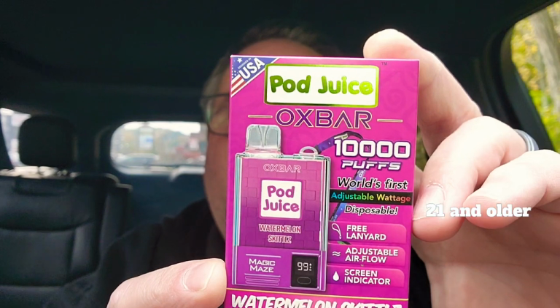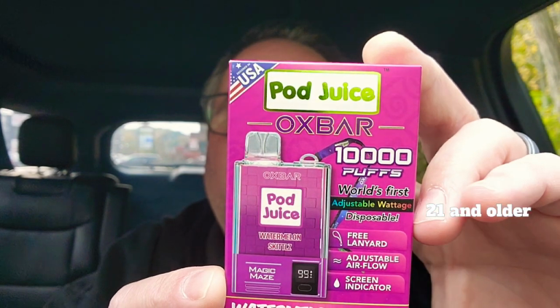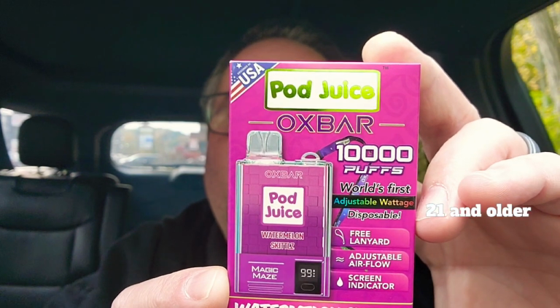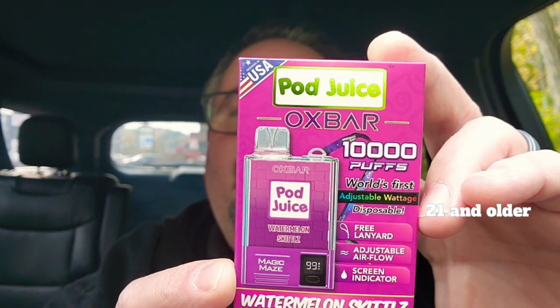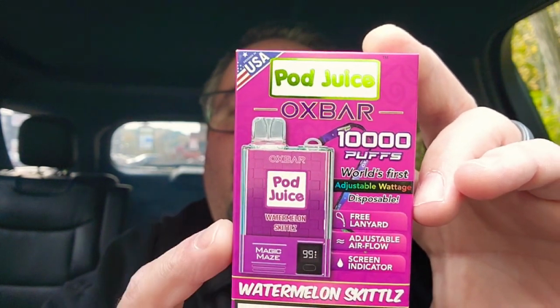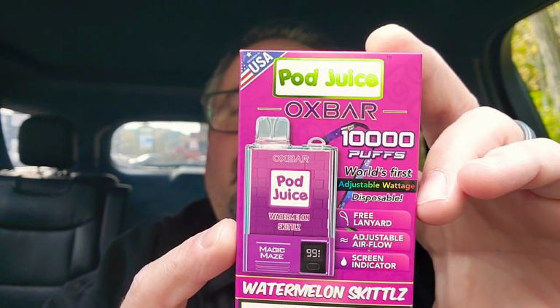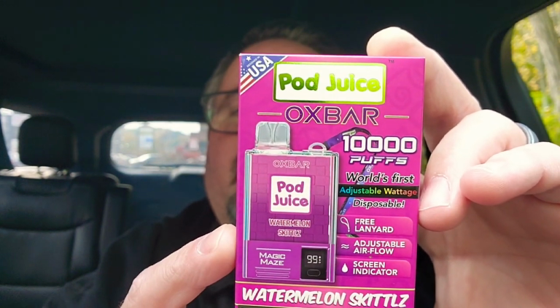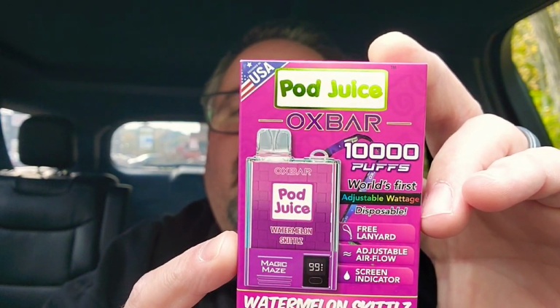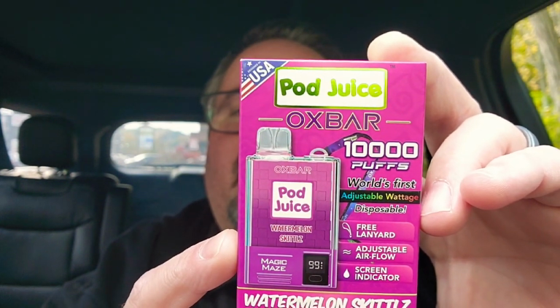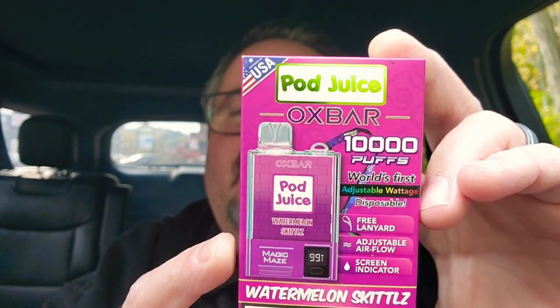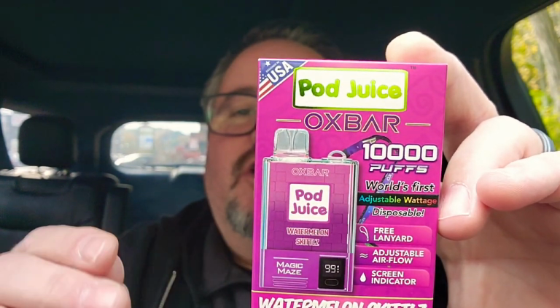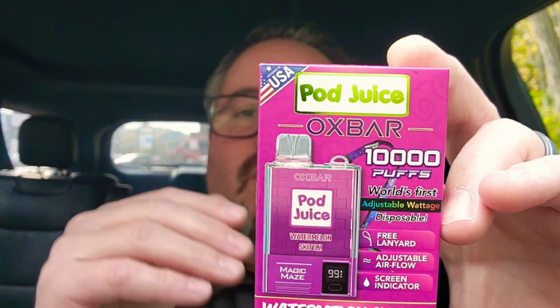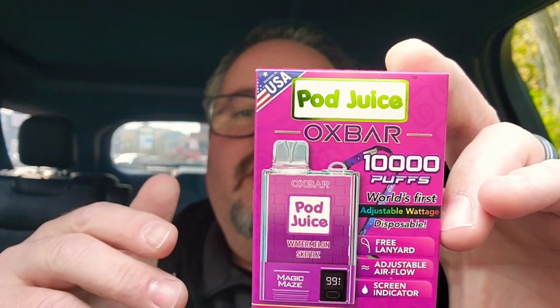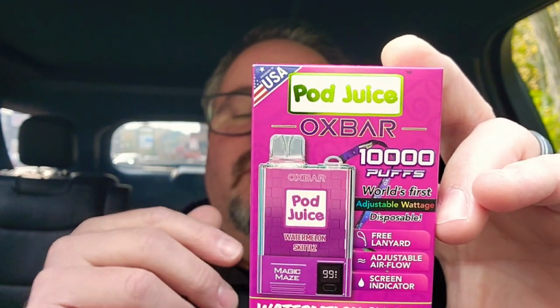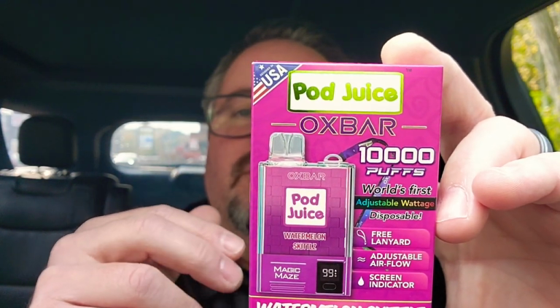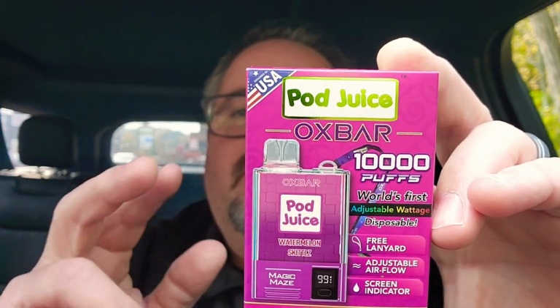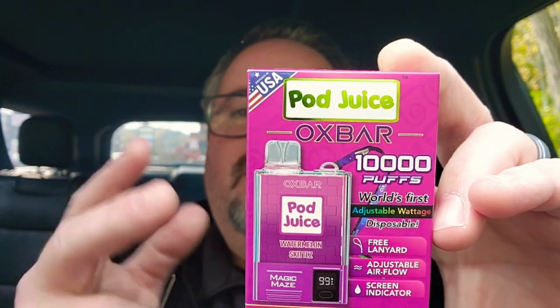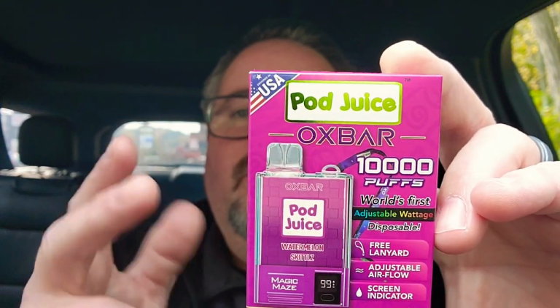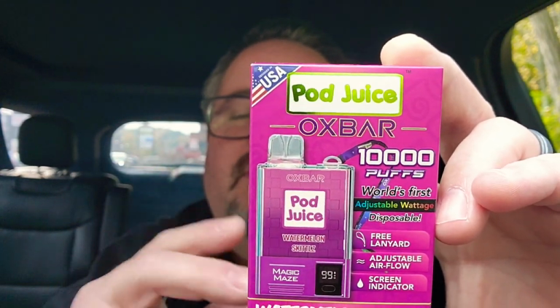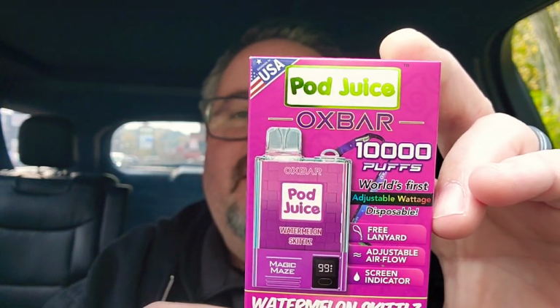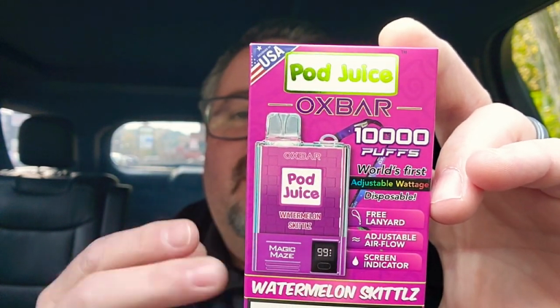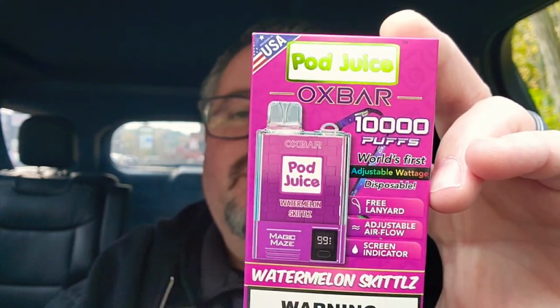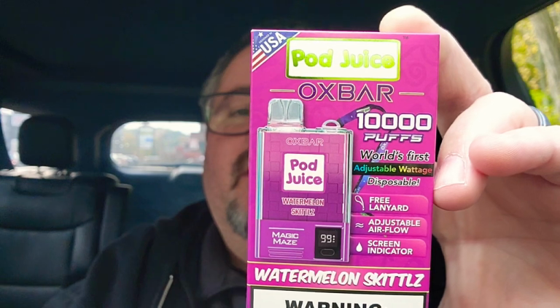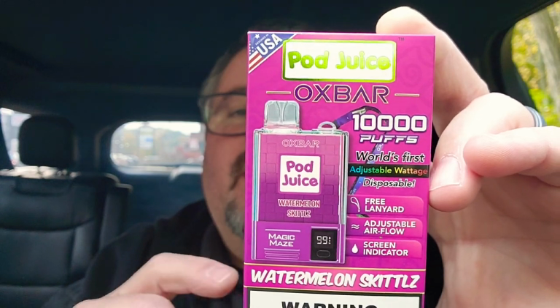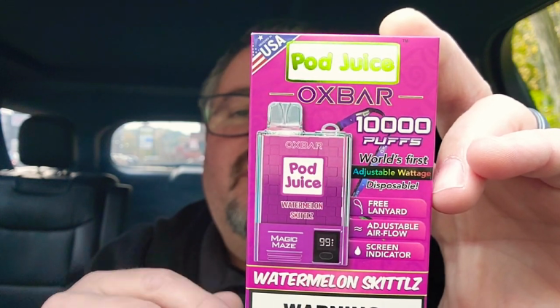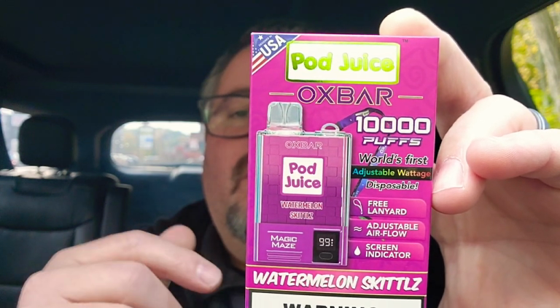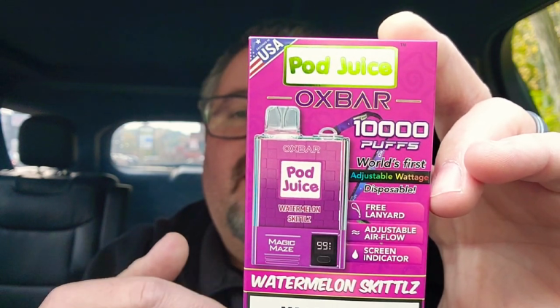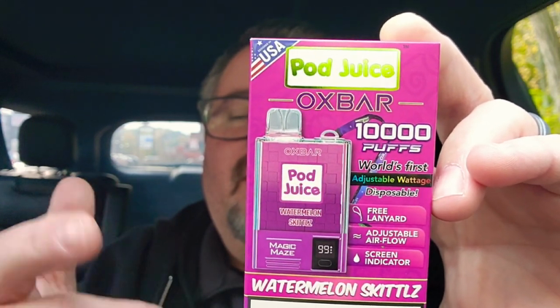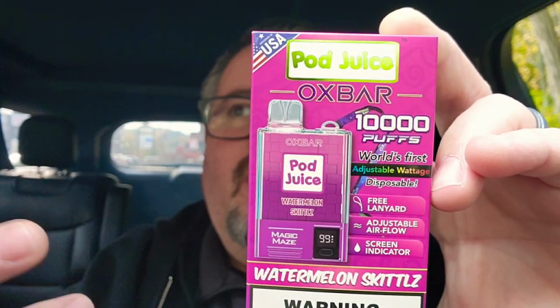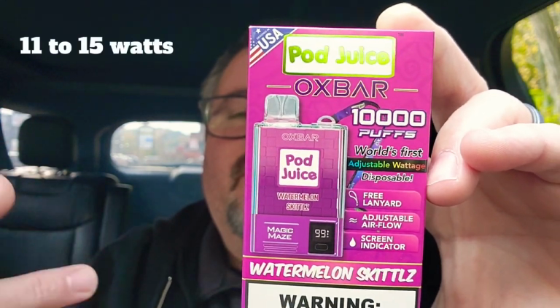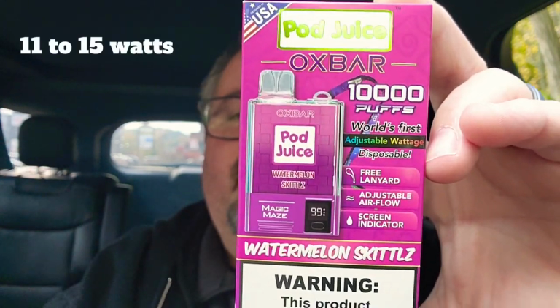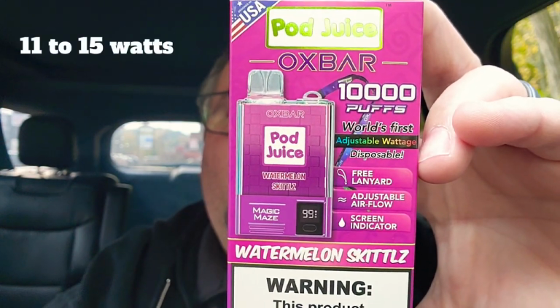It's a 10,000 puff device and it has adjustable wattage. So it's not just two settings — you can actually go 10, 11, 12, 13, 14, 15 watts.